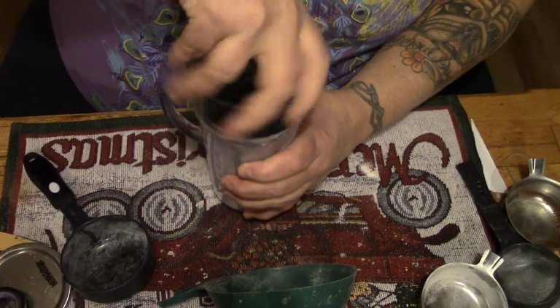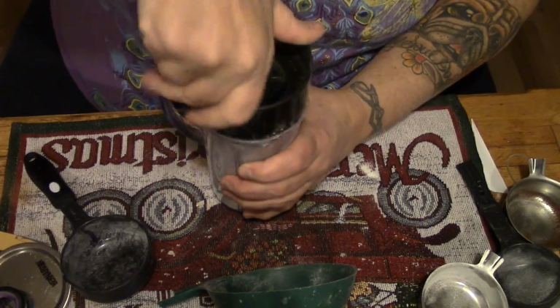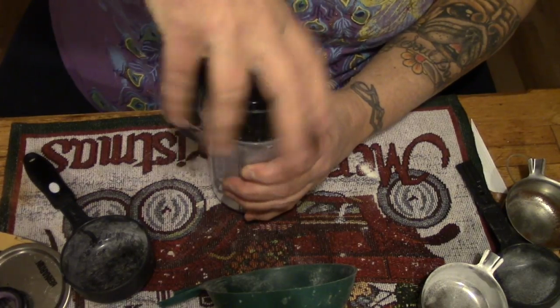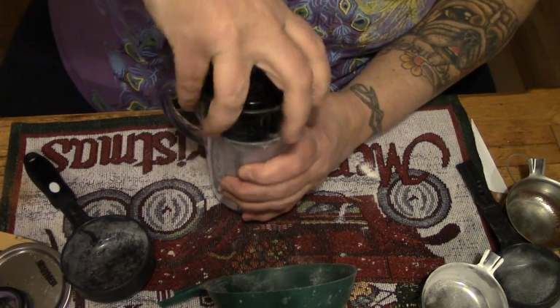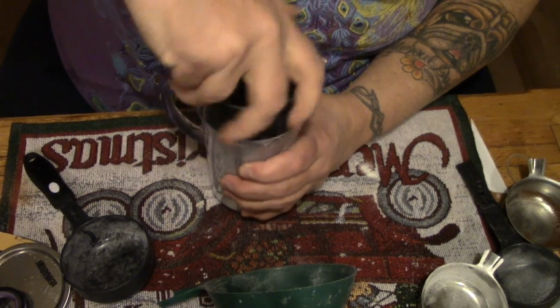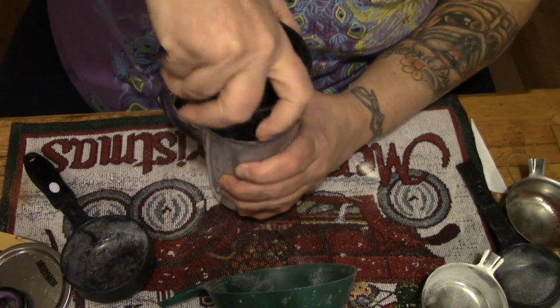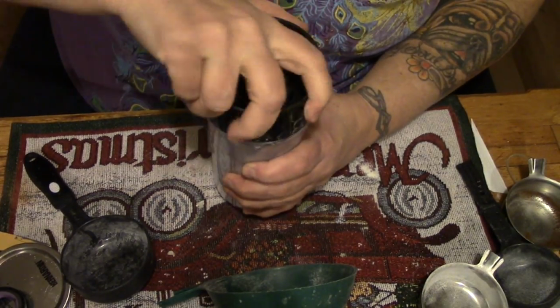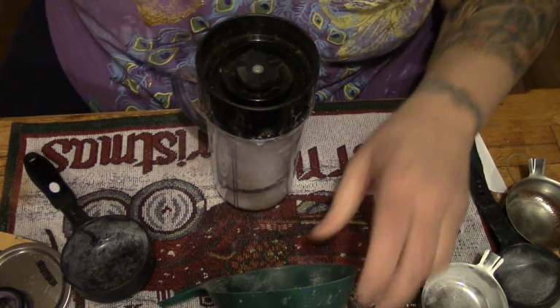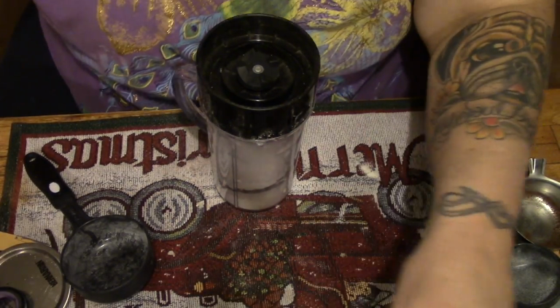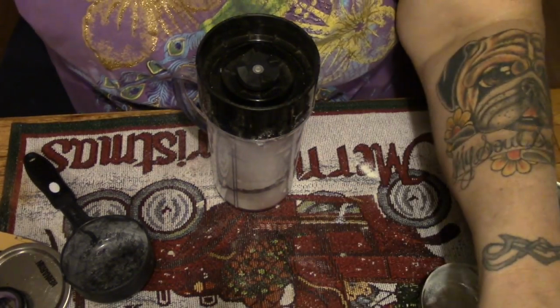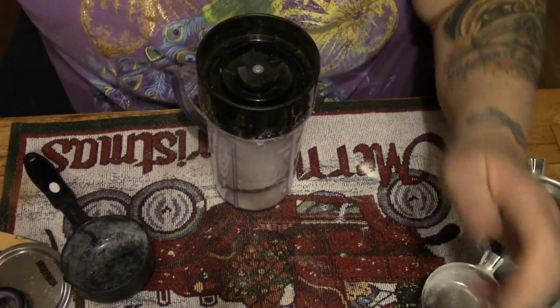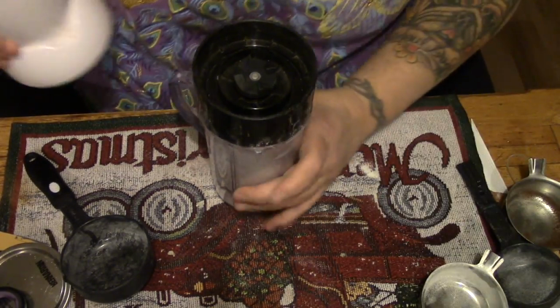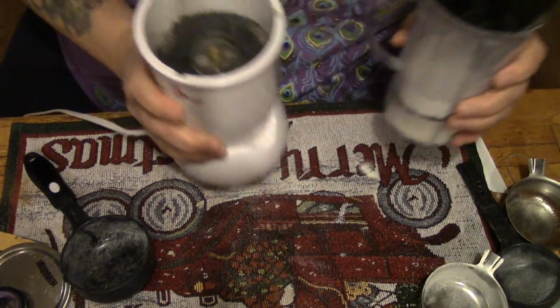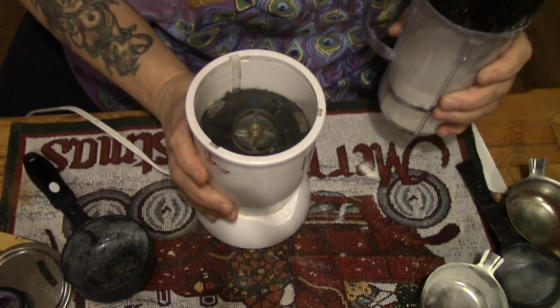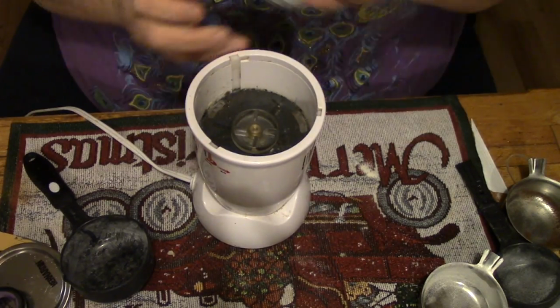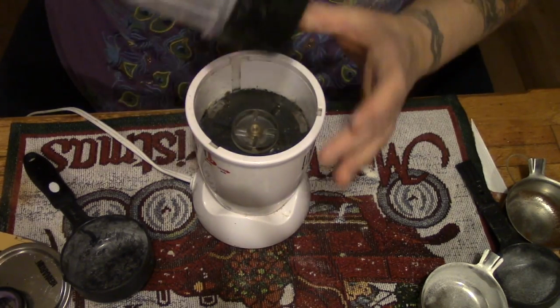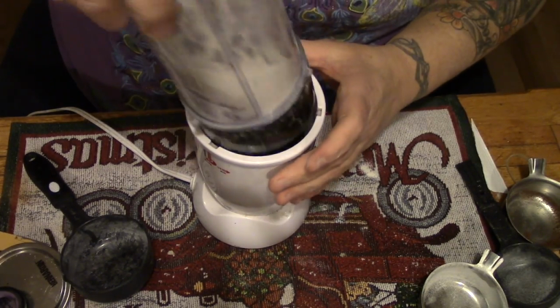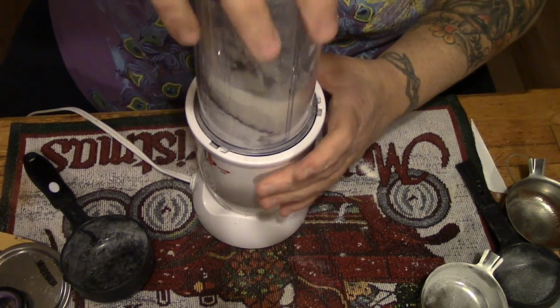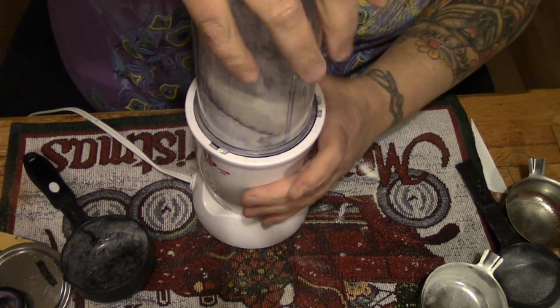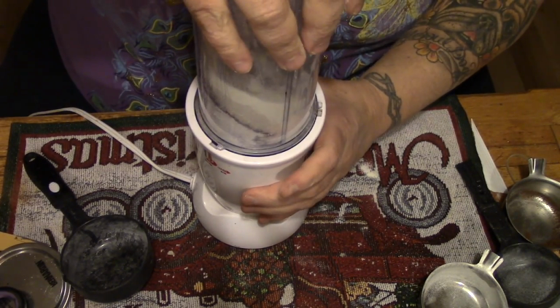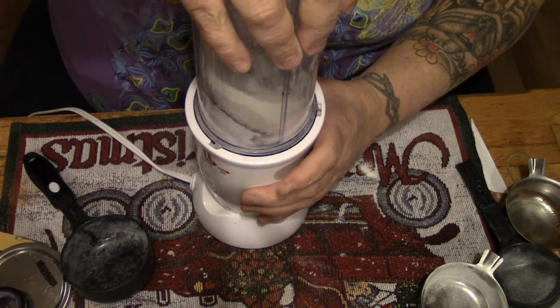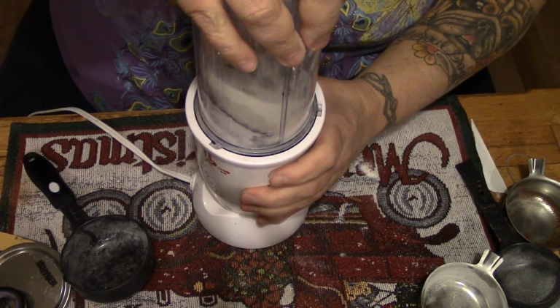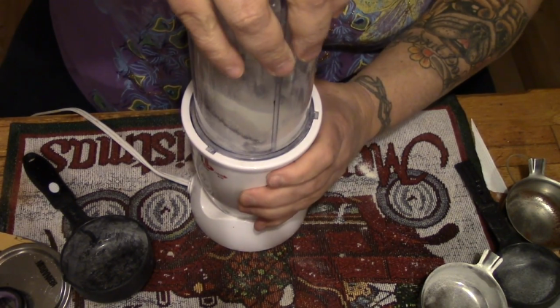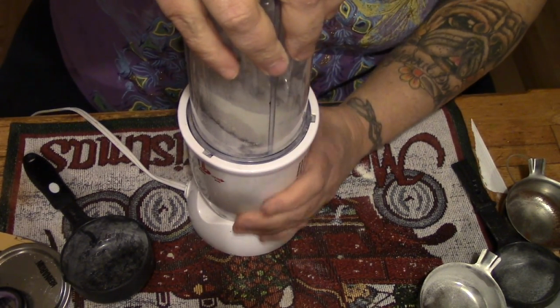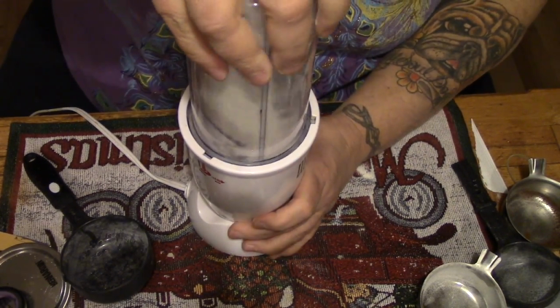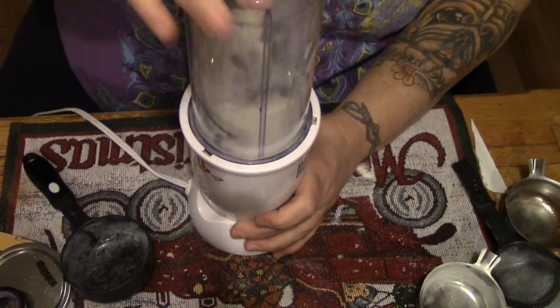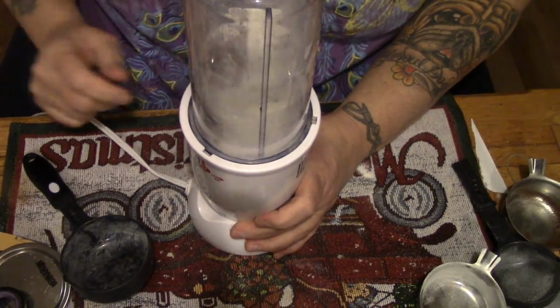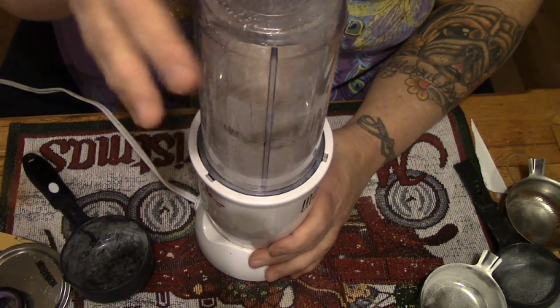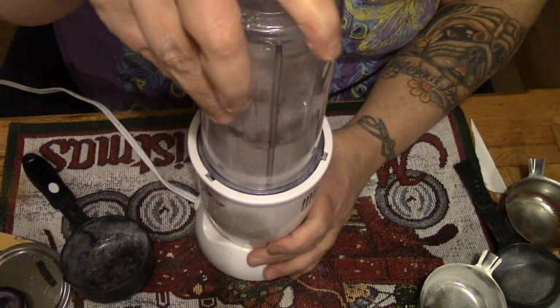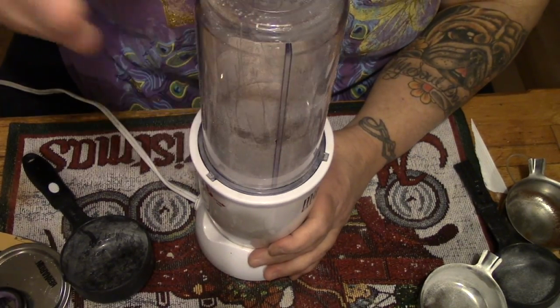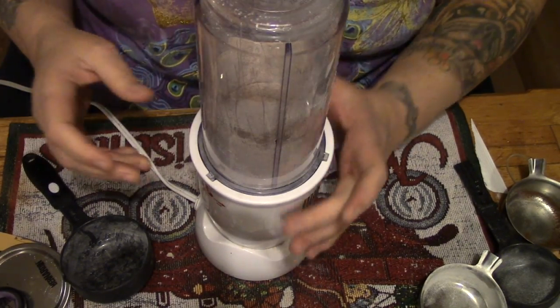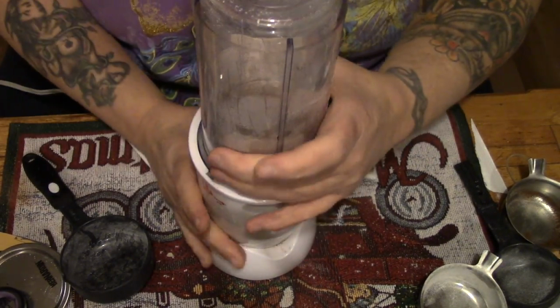Now if you don't have a magic bullet, you can use a blender, a food processor, or a small food processor — whatever you've got going on. Now we're just gonna grind. And Bob's your uncle.